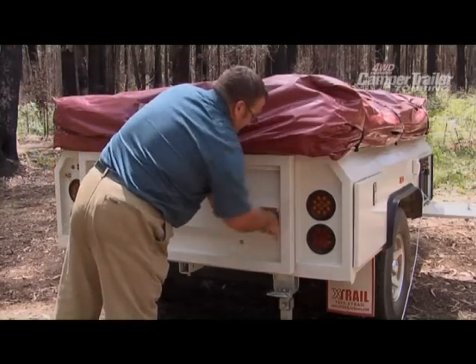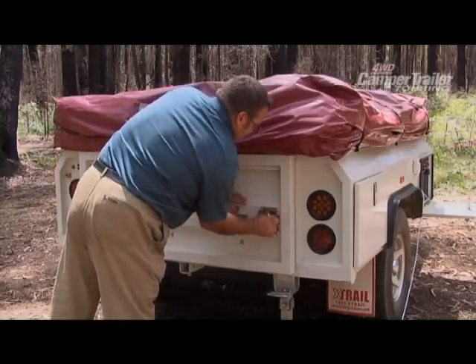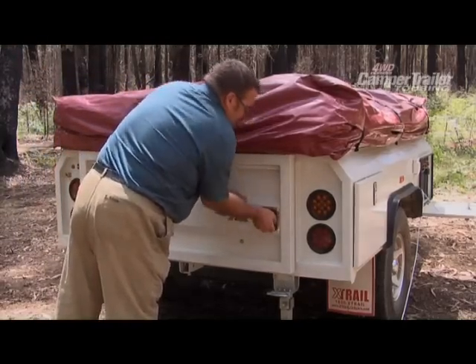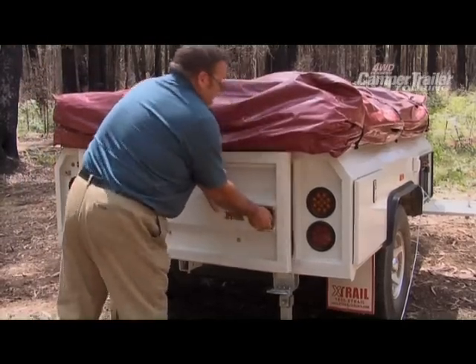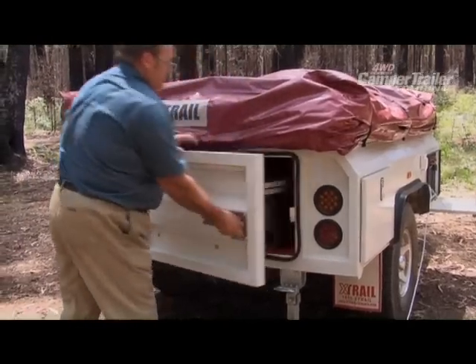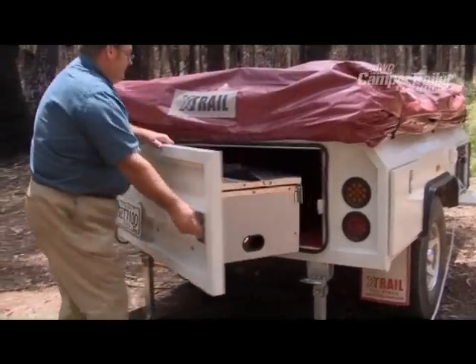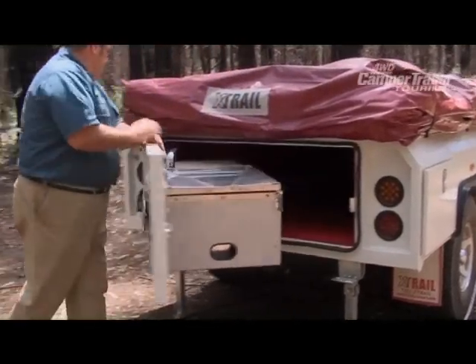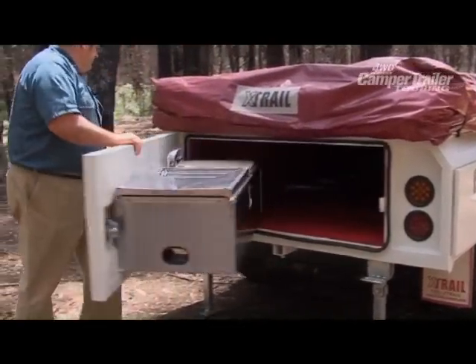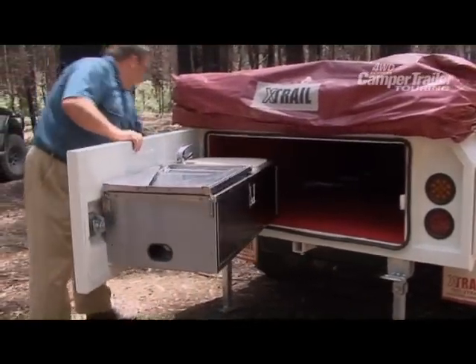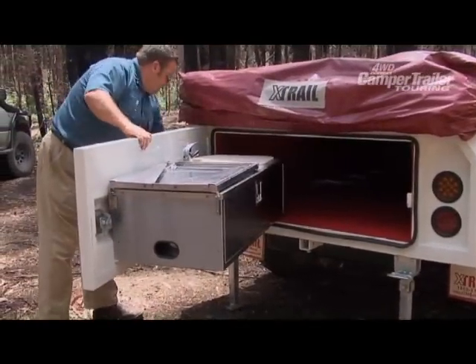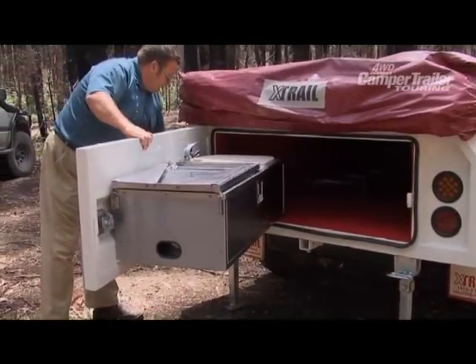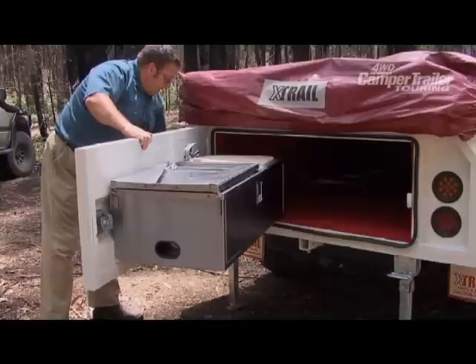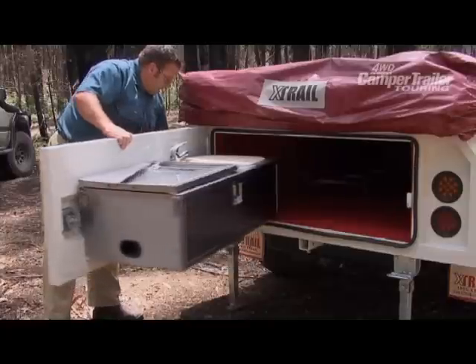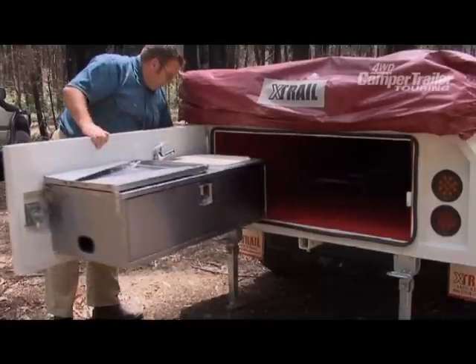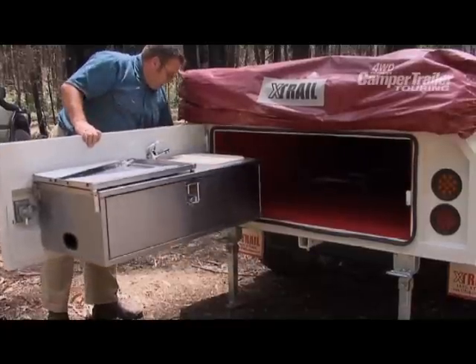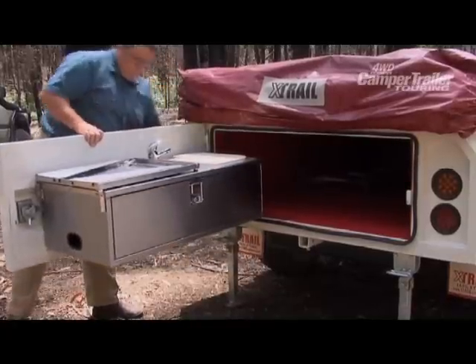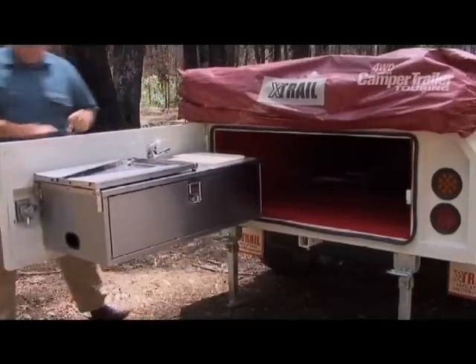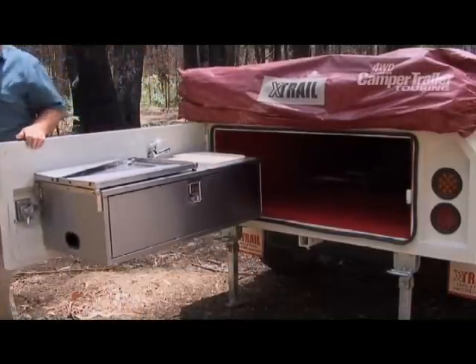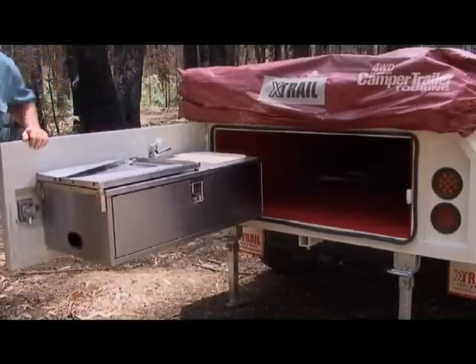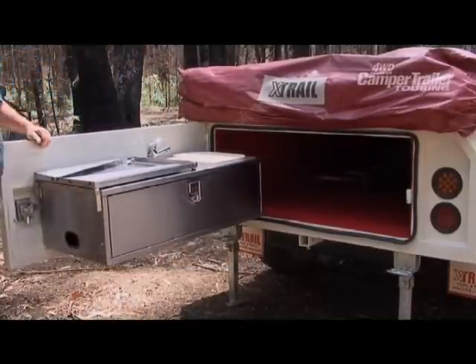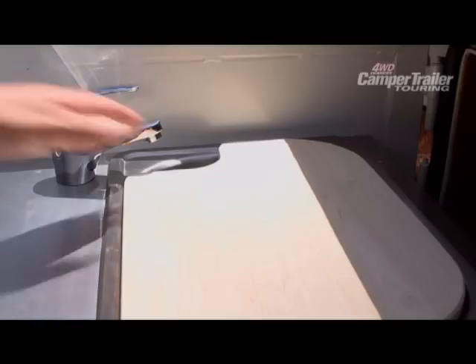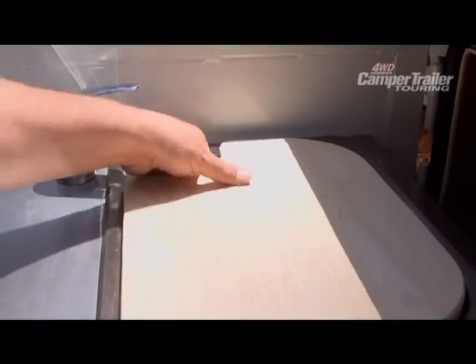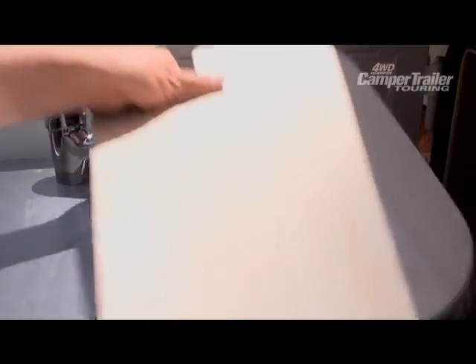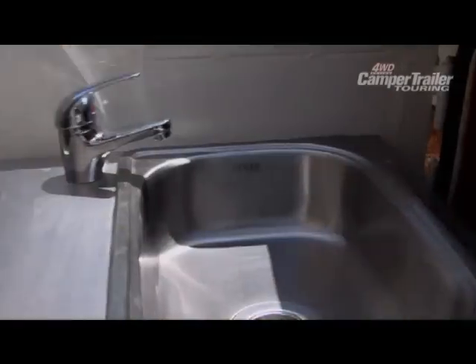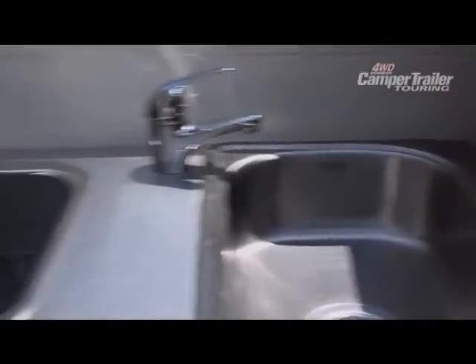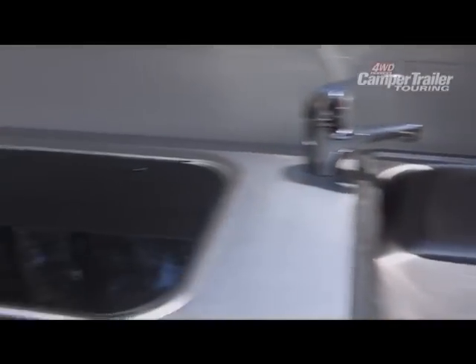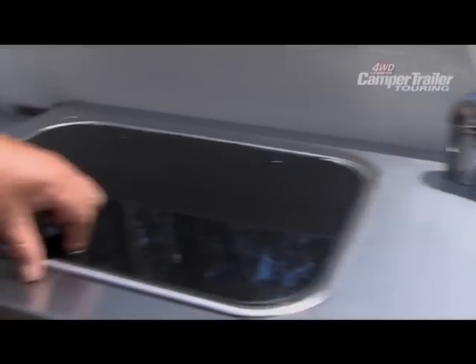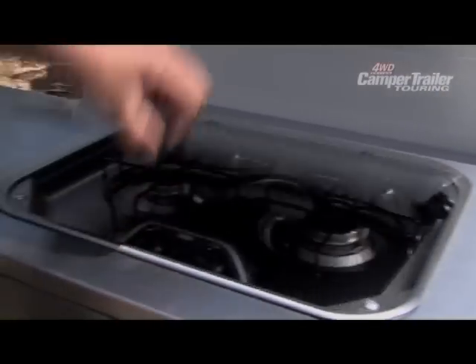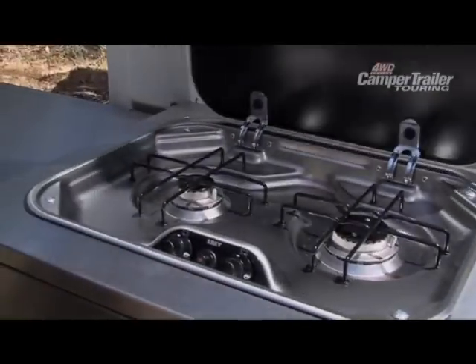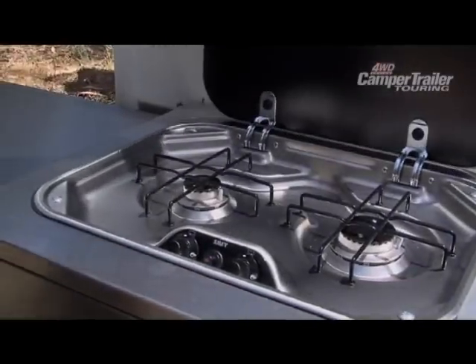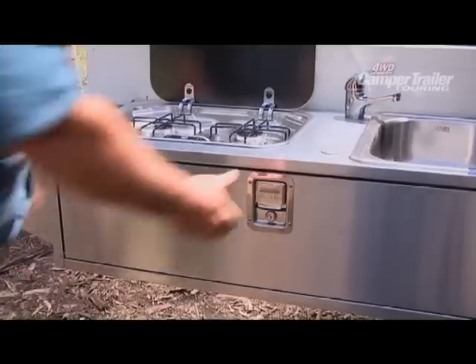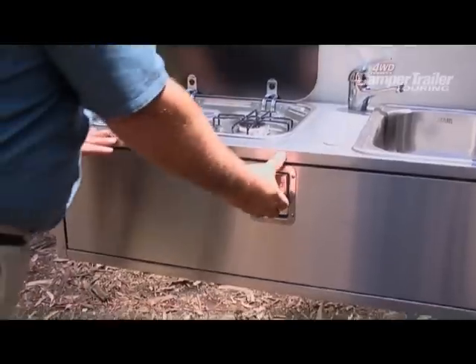A major feature of the Navigator is the swing-out kitchen on the rear tailgate. This is perfect for a quick cuppa stop and it is so quick and easy to set up. The kitchen is fitted with a stainless steel sink with fitted chopping board as well as a two burner stainless steel gas stove.